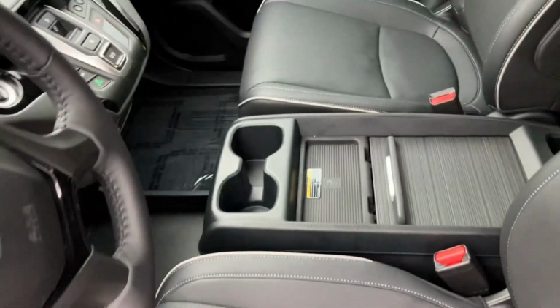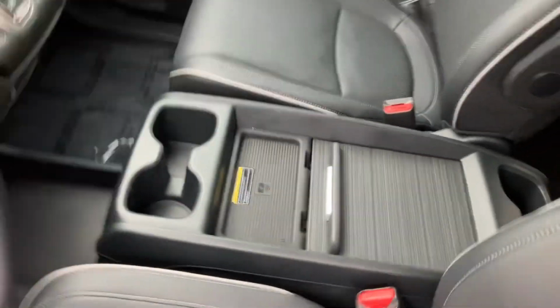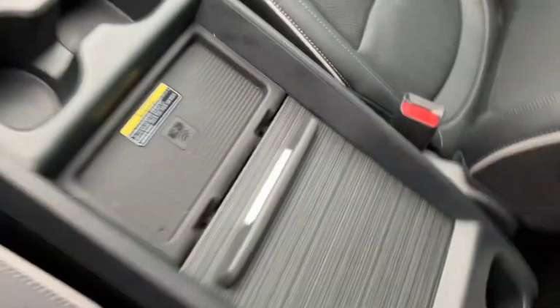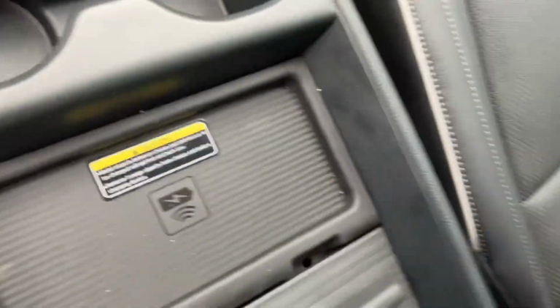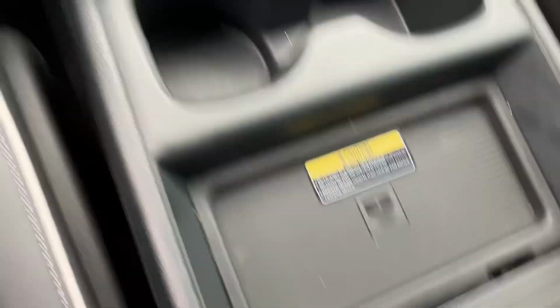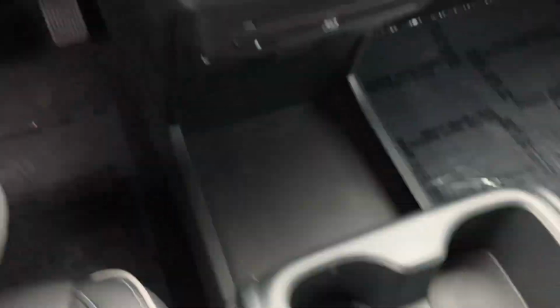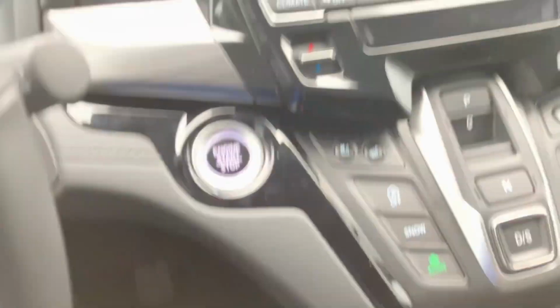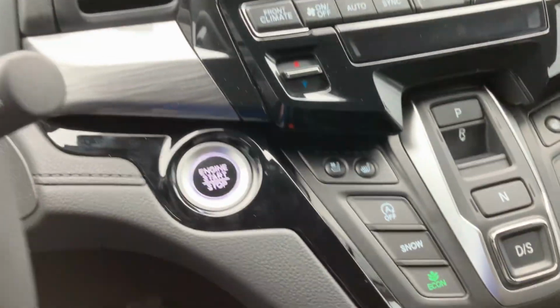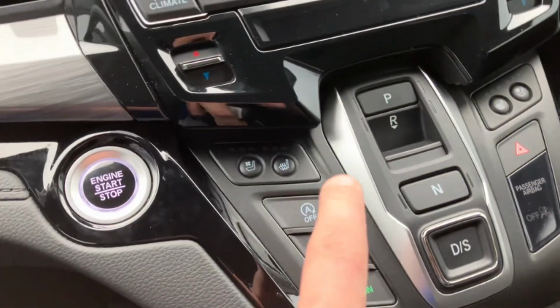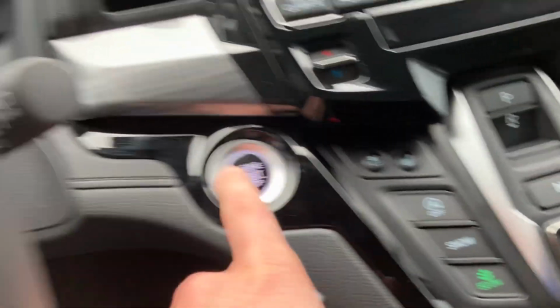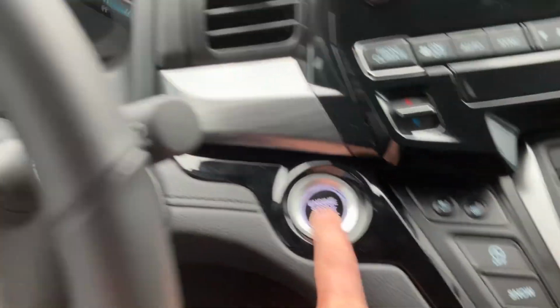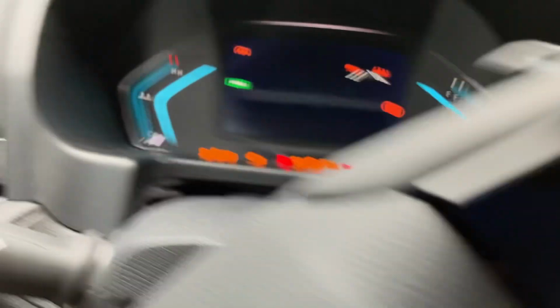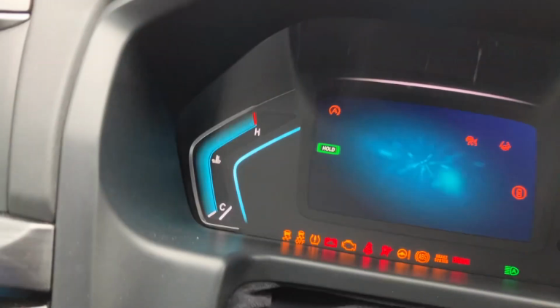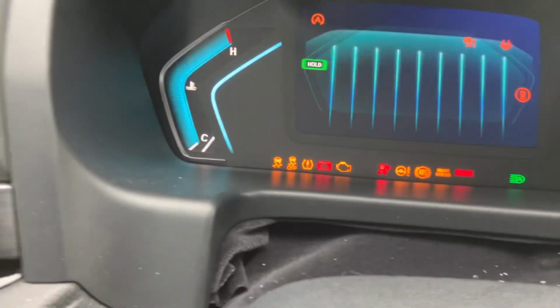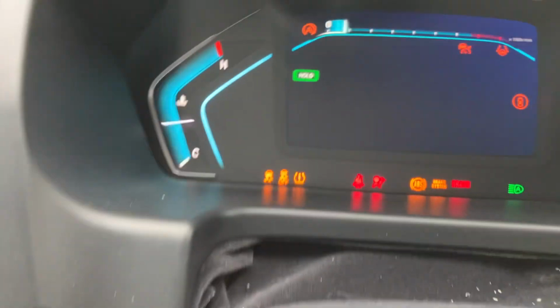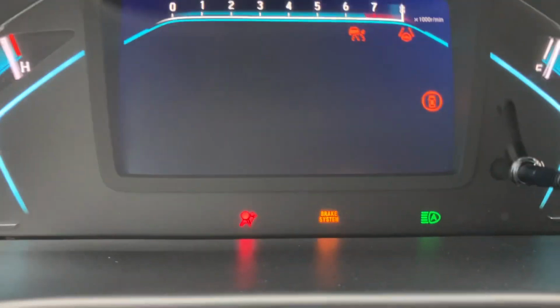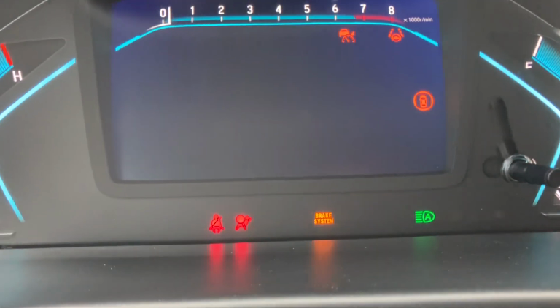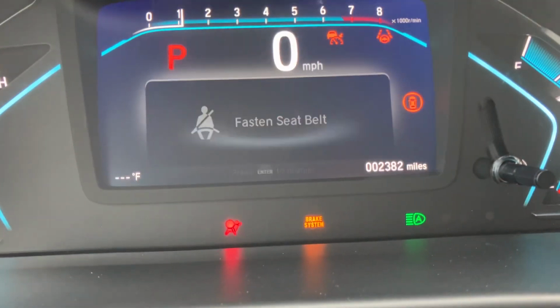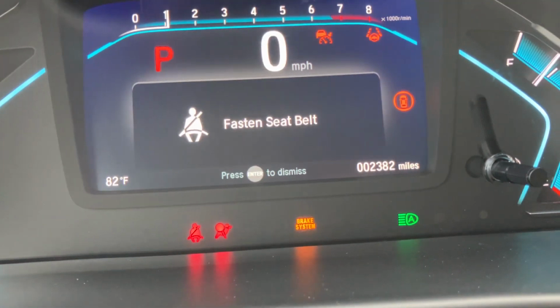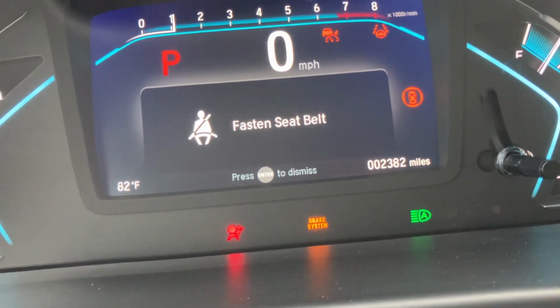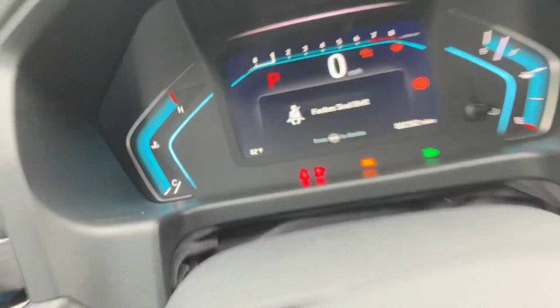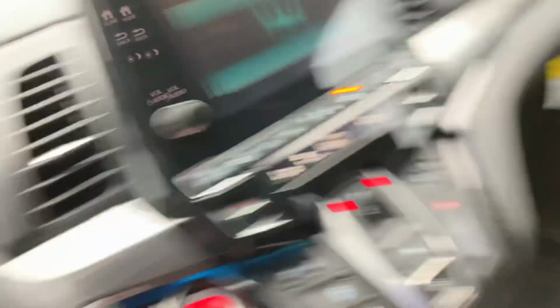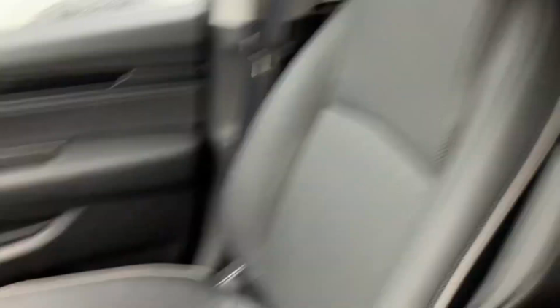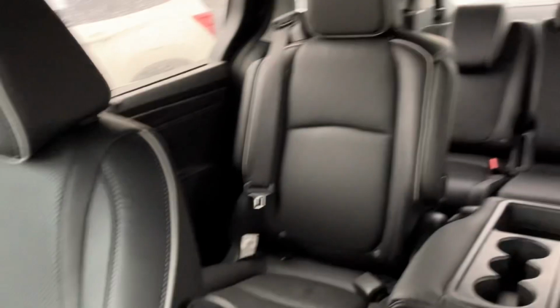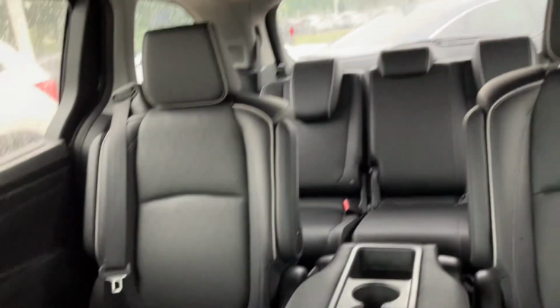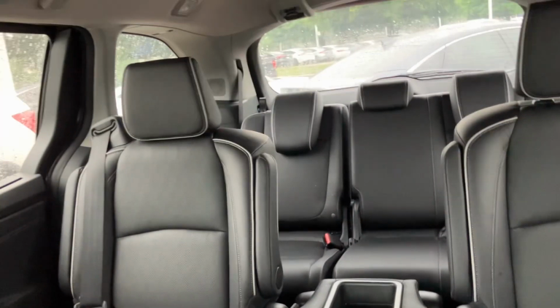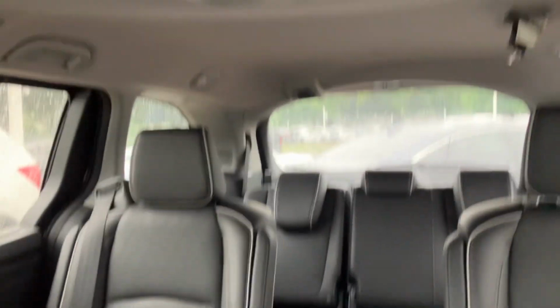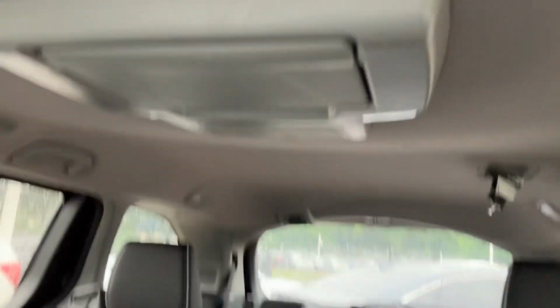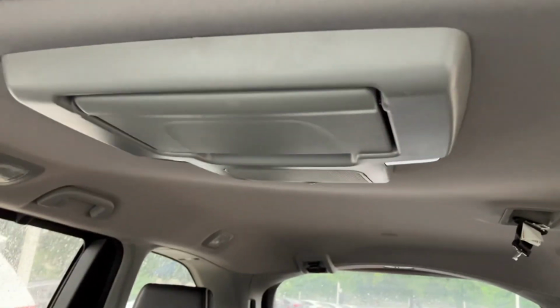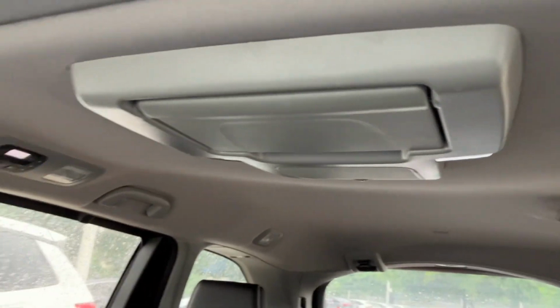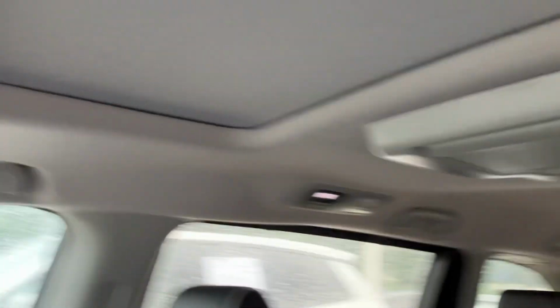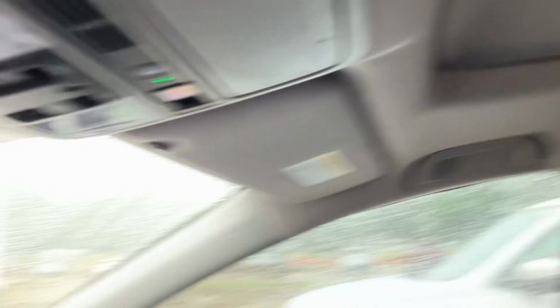It has a wireless phone charger, heated and ventilated seats. Starts right up. Only has 2,300 miles on it, plenty of space for friends and family, and a nice DVD player up there.